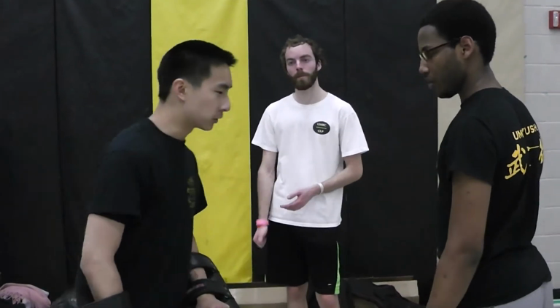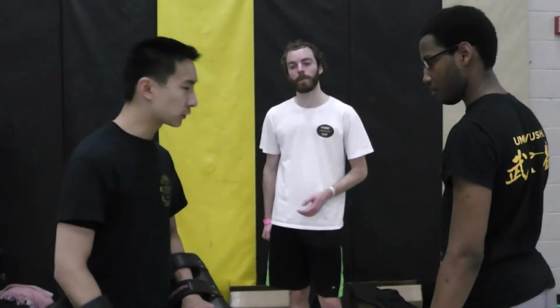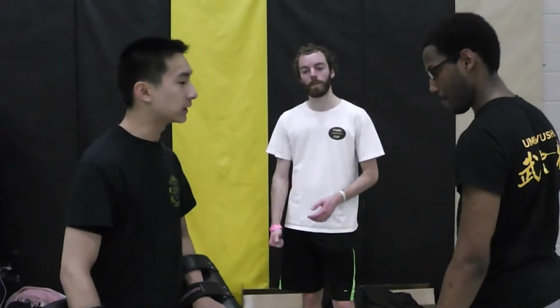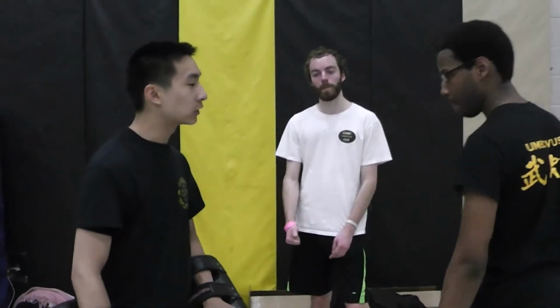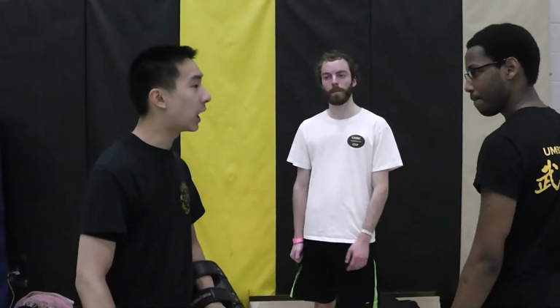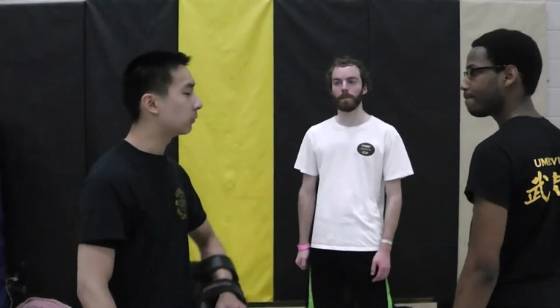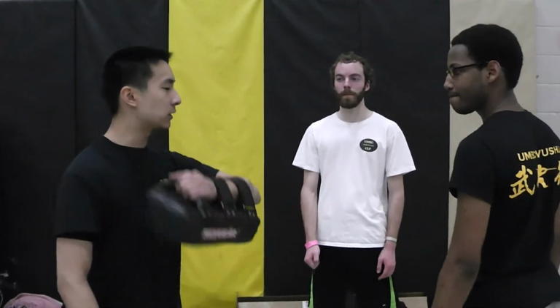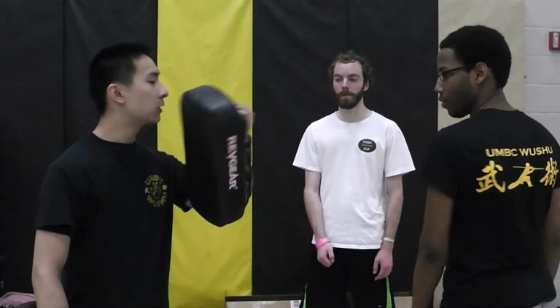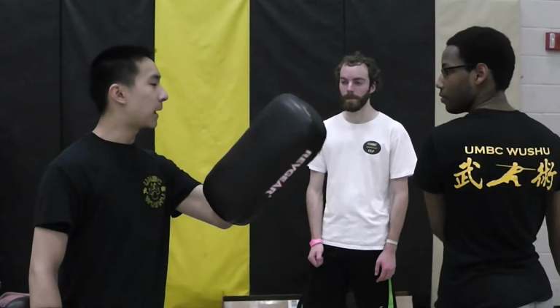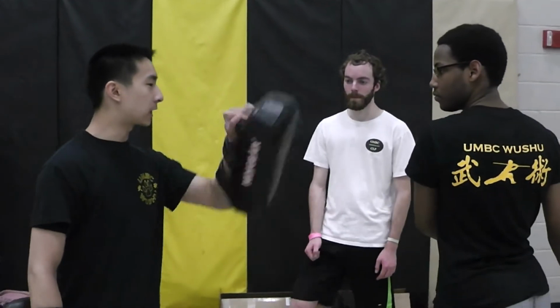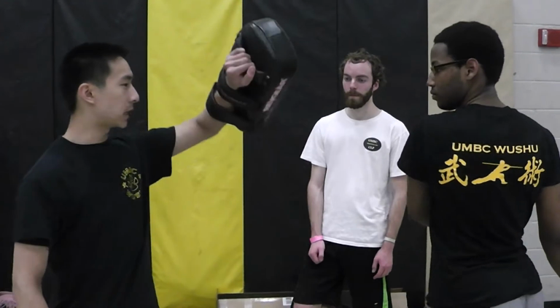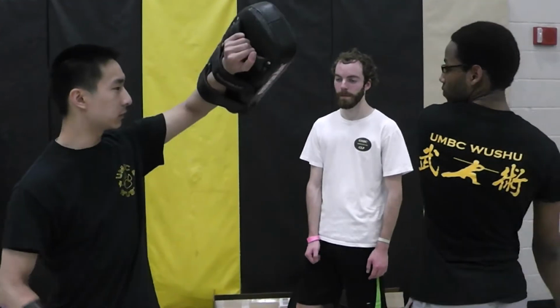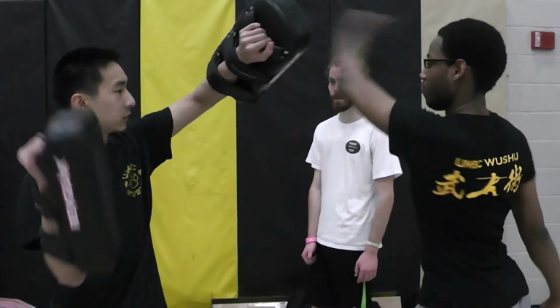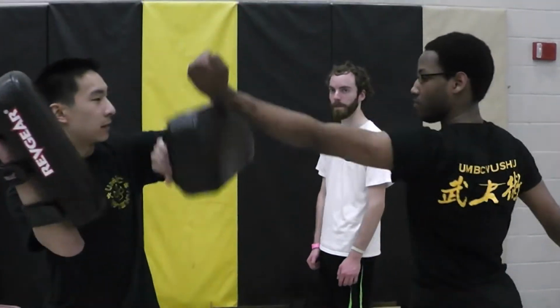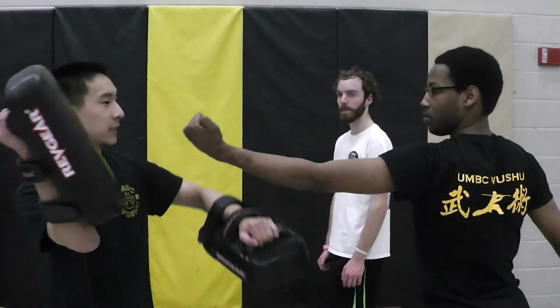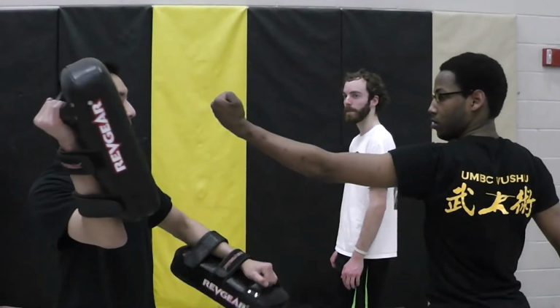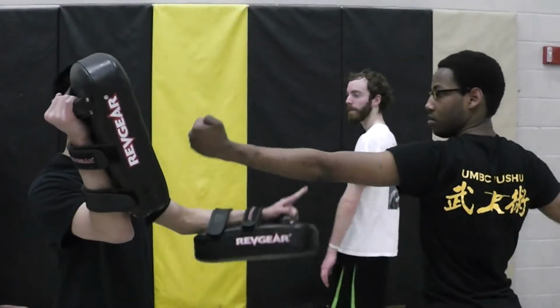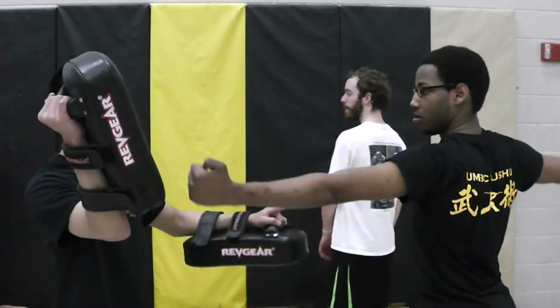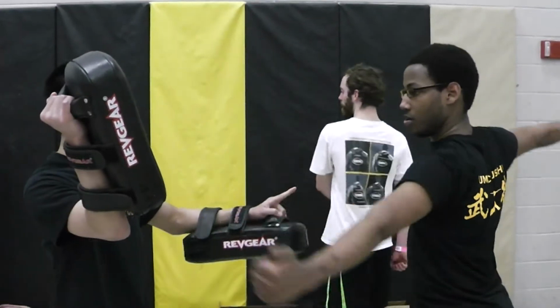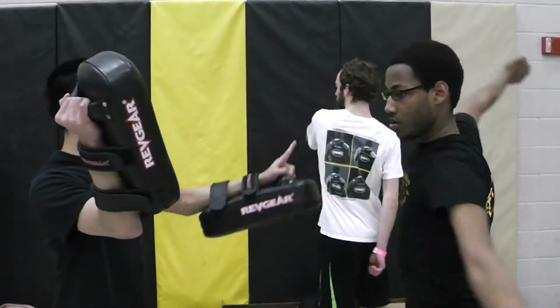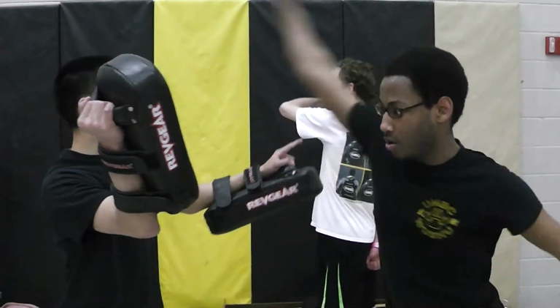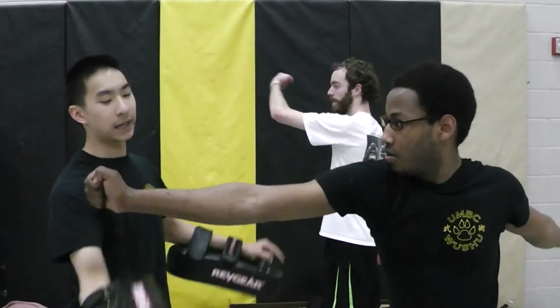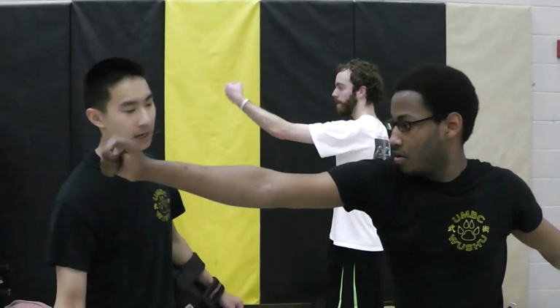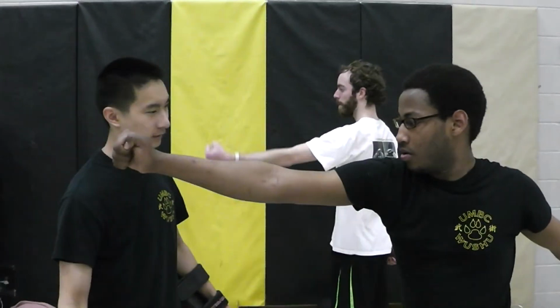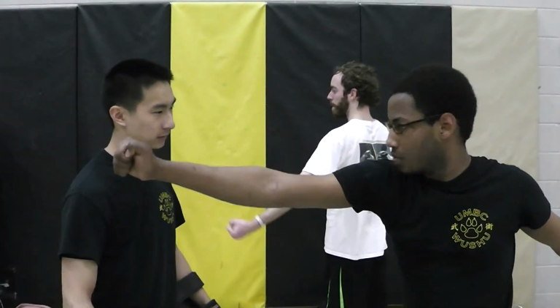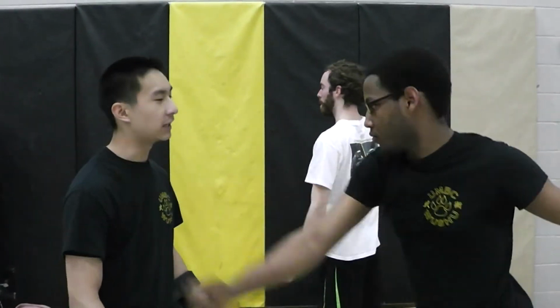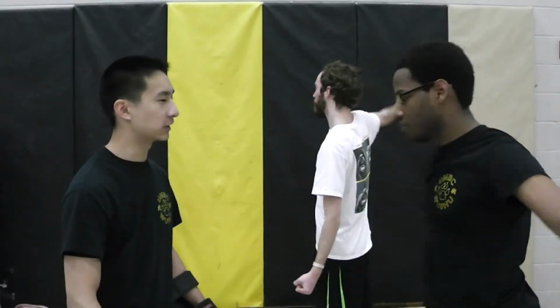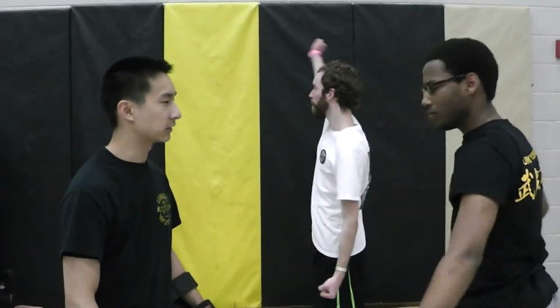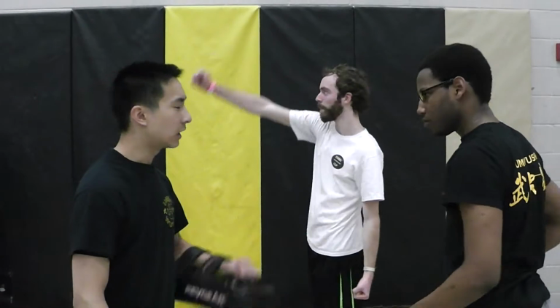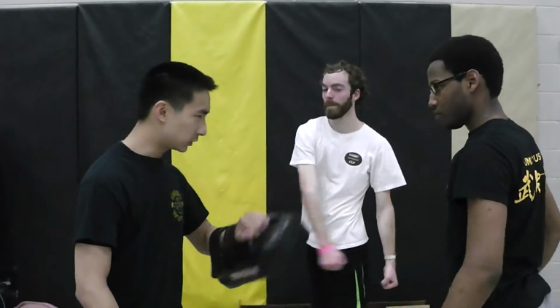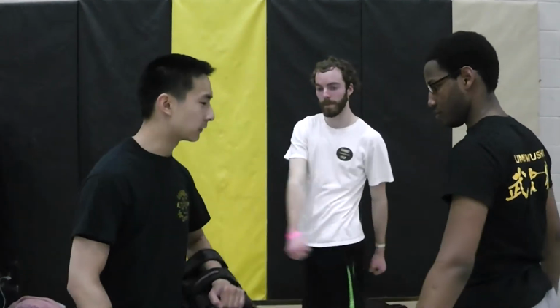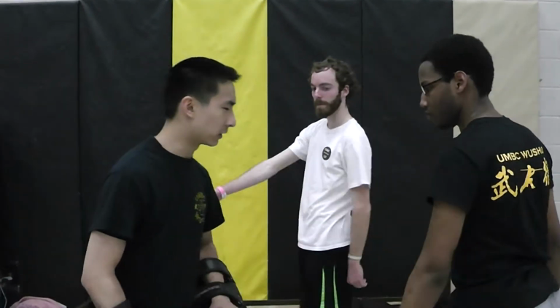So the first one is Gua, which is backhand coming down, and then the second one is coming forward with the Gai. Any questions? Alright, let's do ten of them.